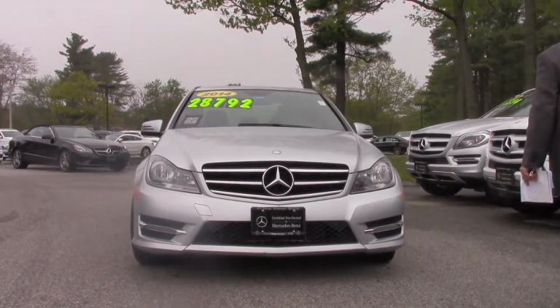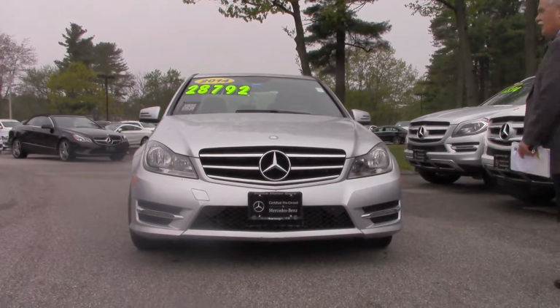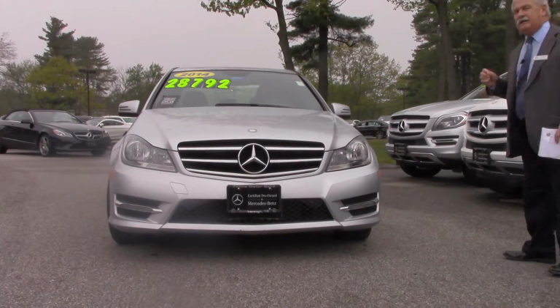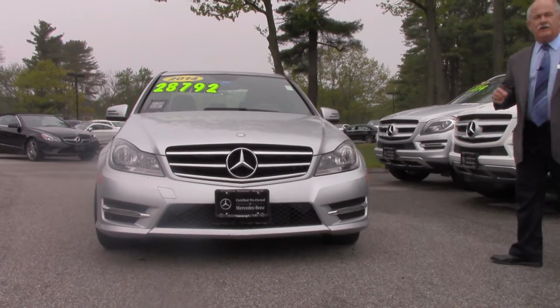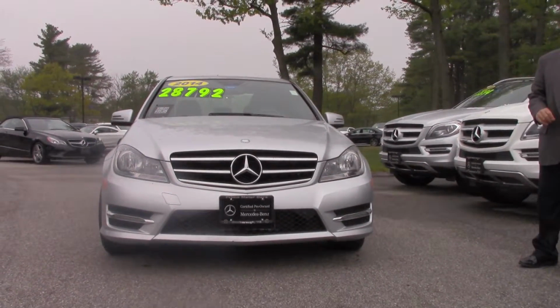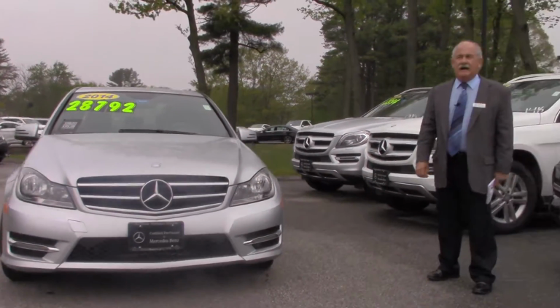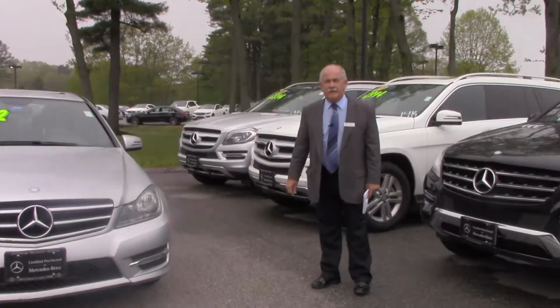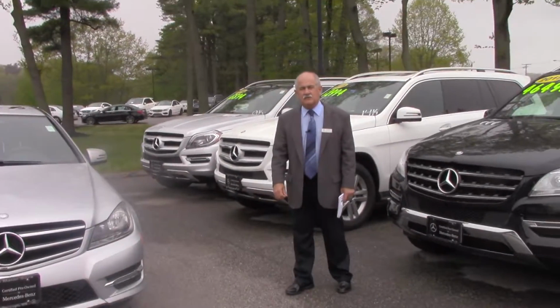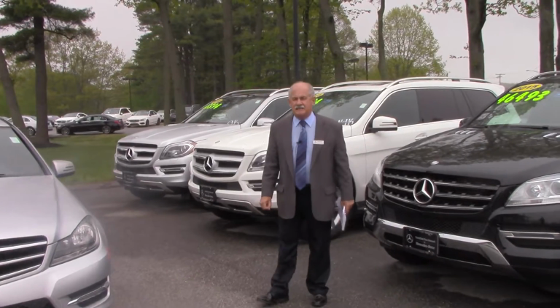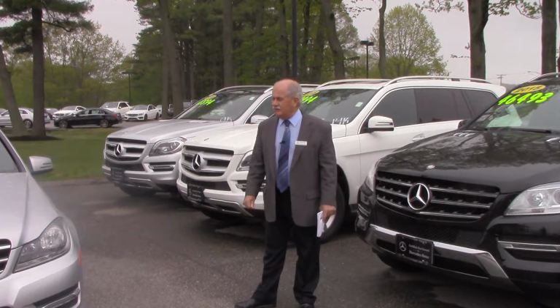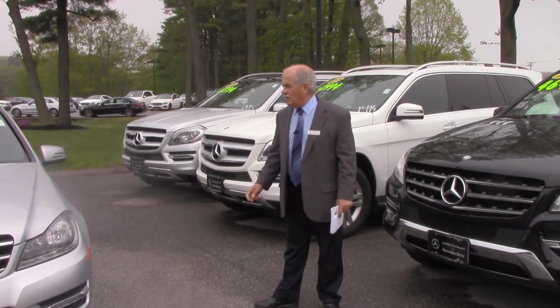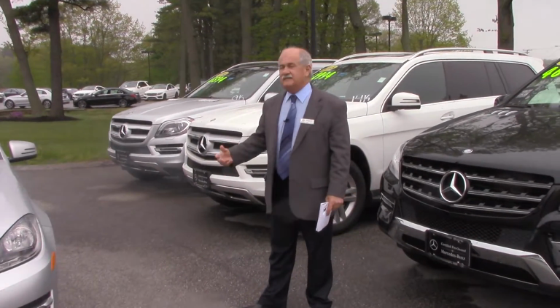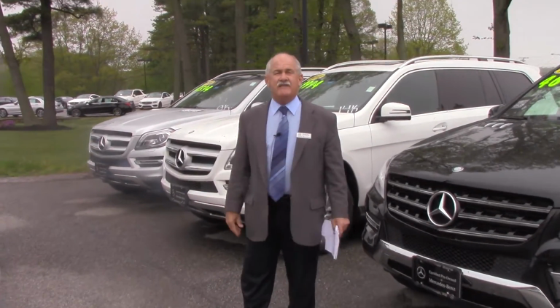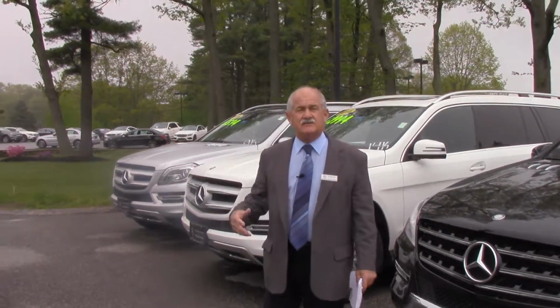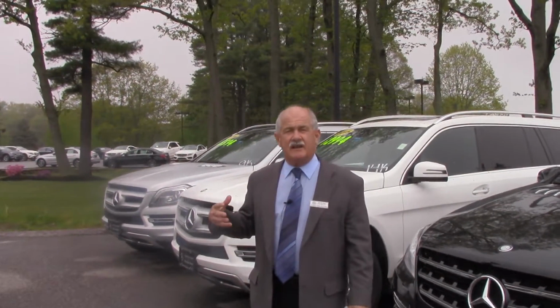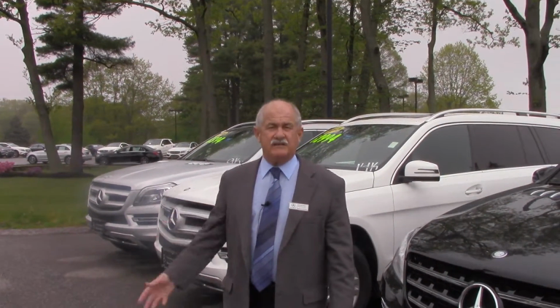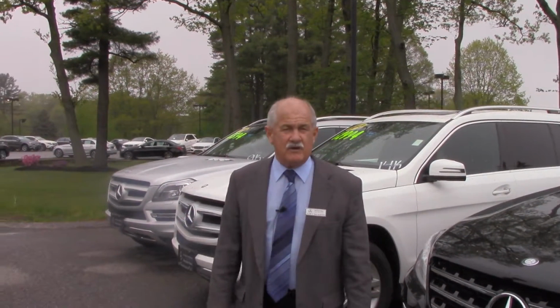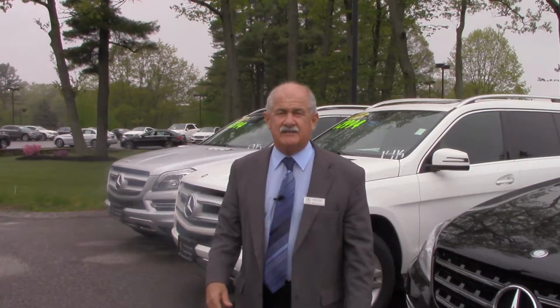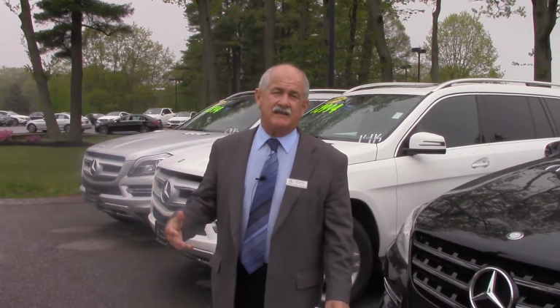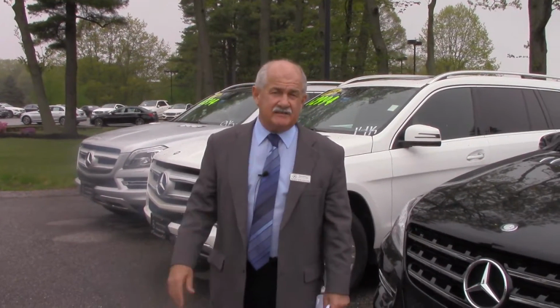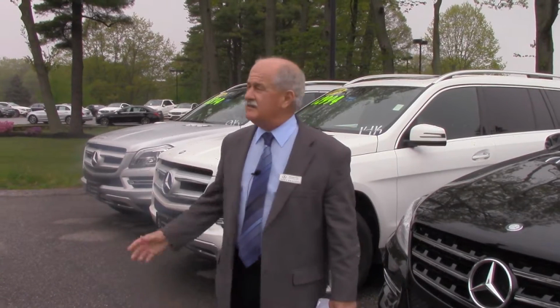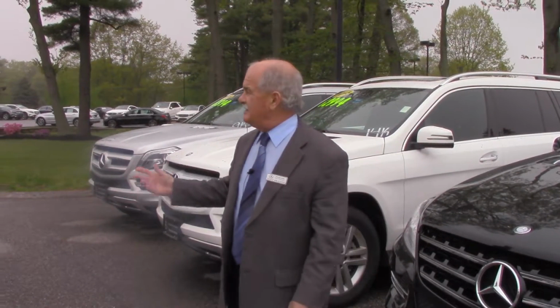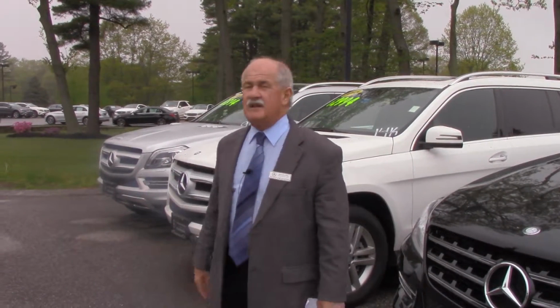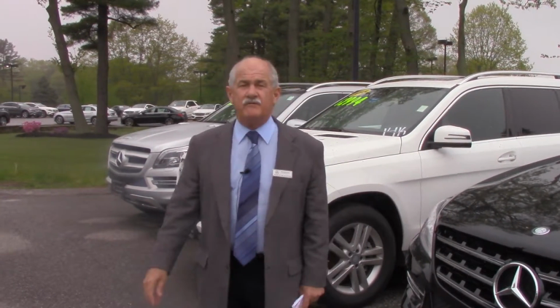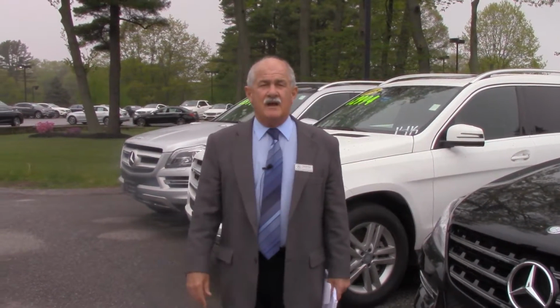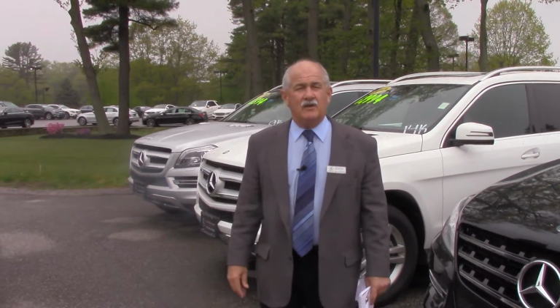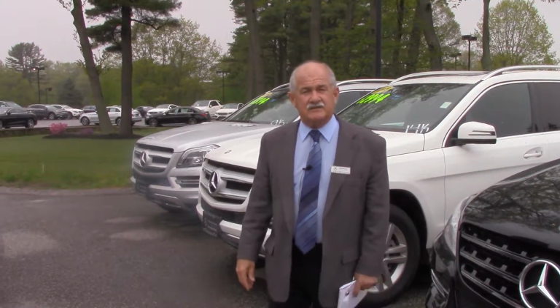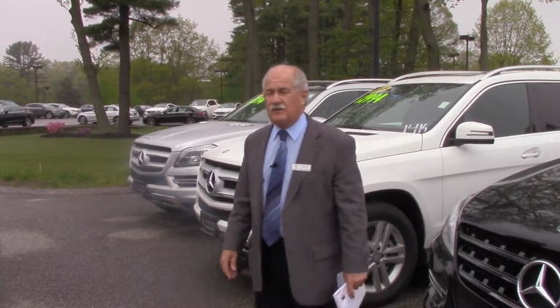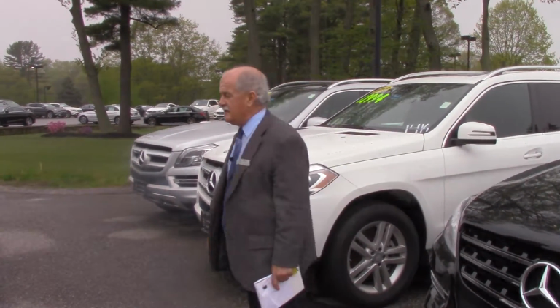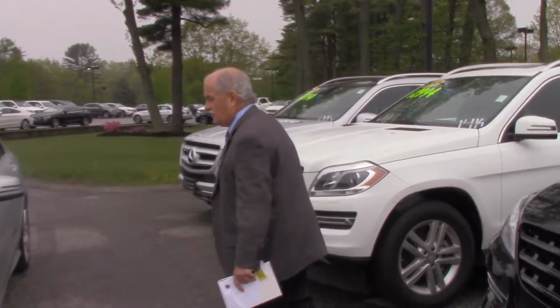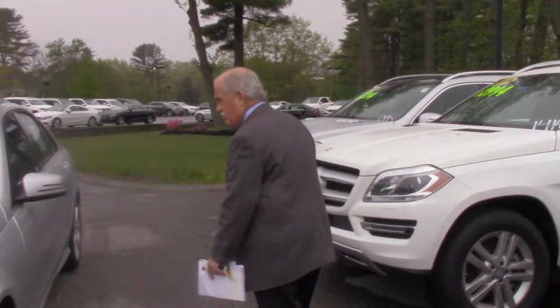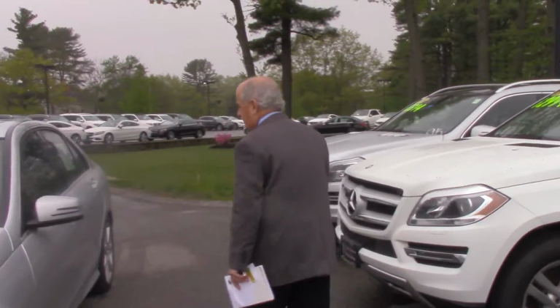It's not quite loaded as you asked me to look for, but it does have navigation, it's got a great stereo system, has heated seats, has a nice sunroof — a lot of good stuff. So we'll give you a quick look here.